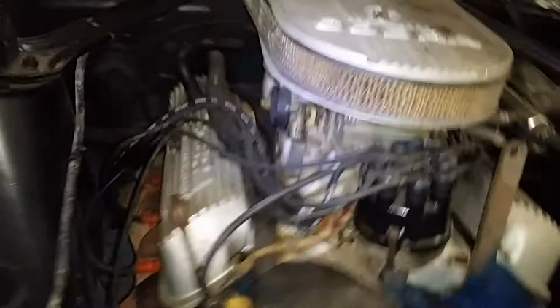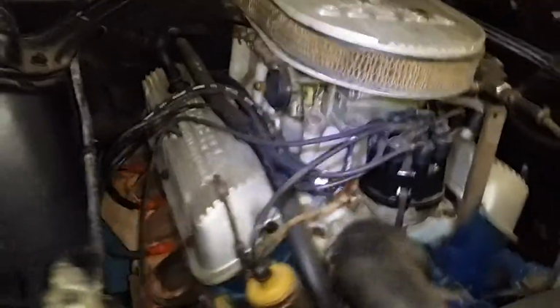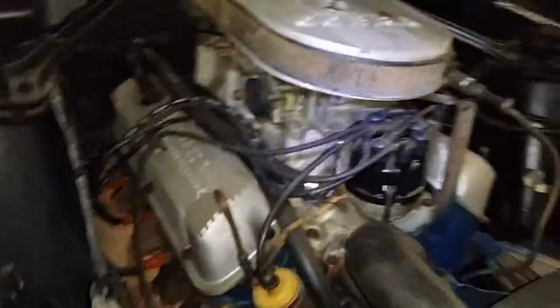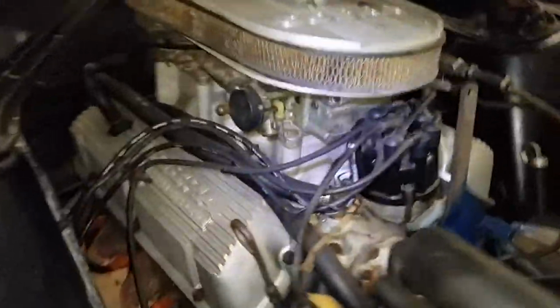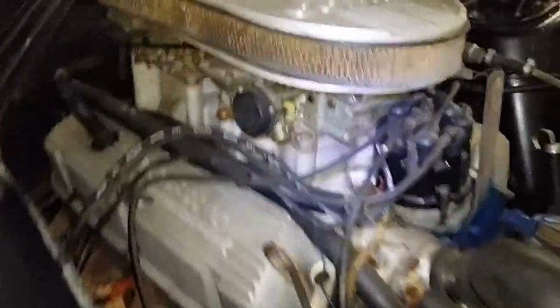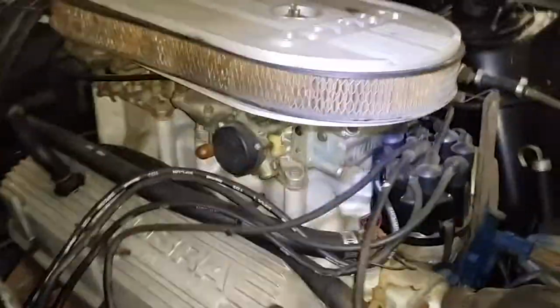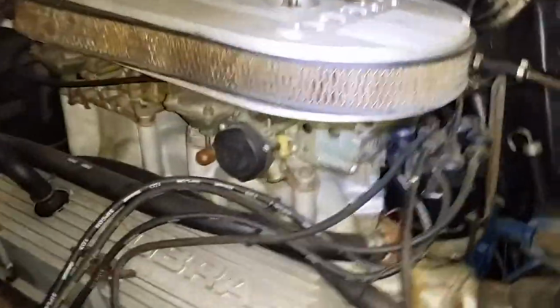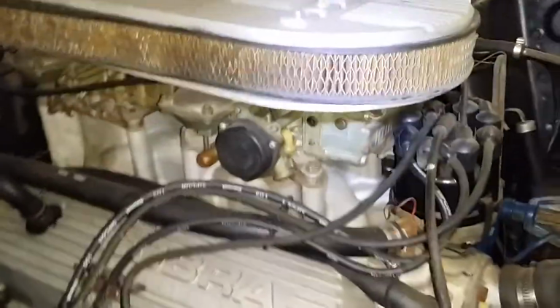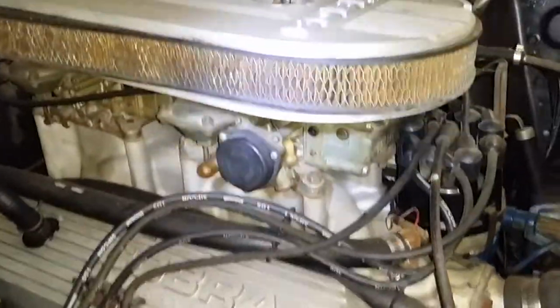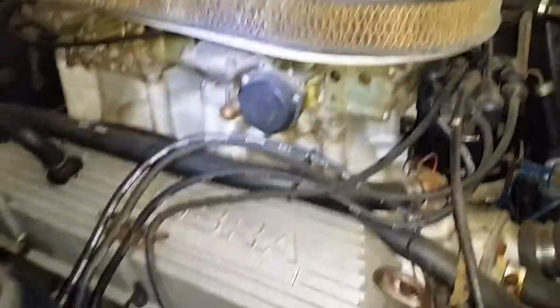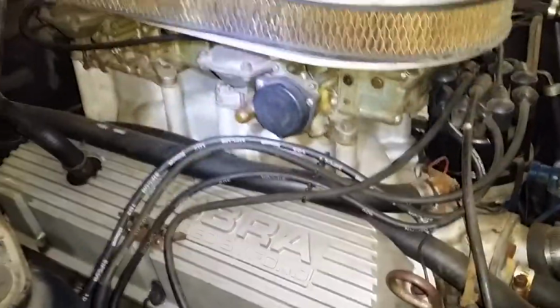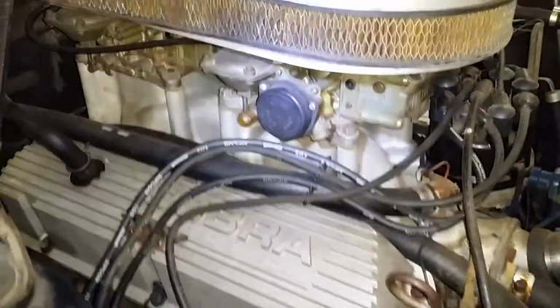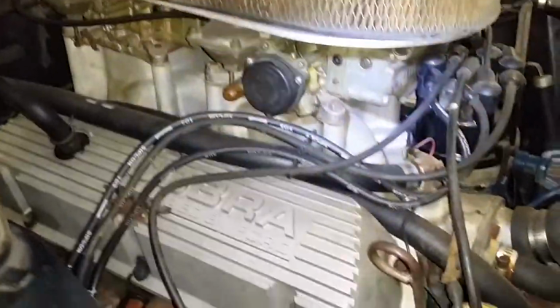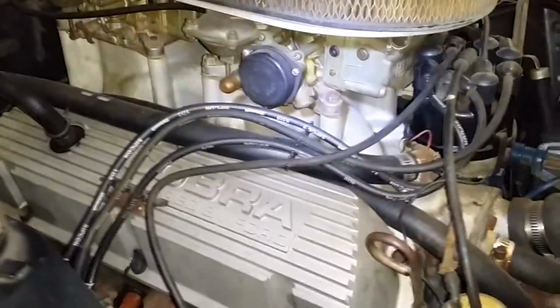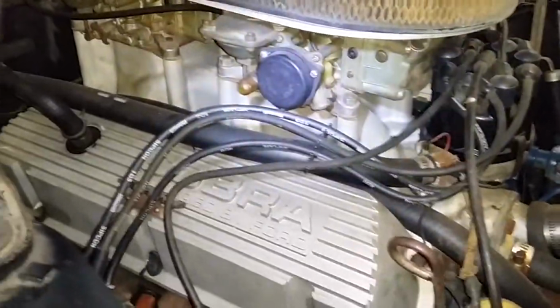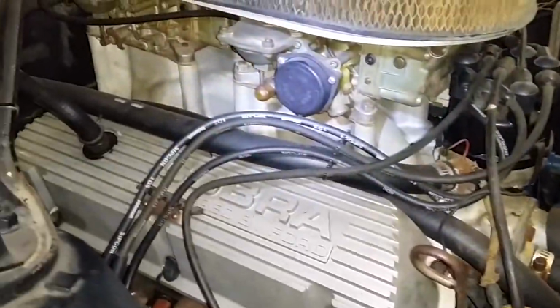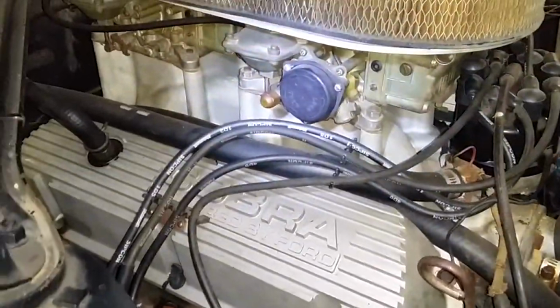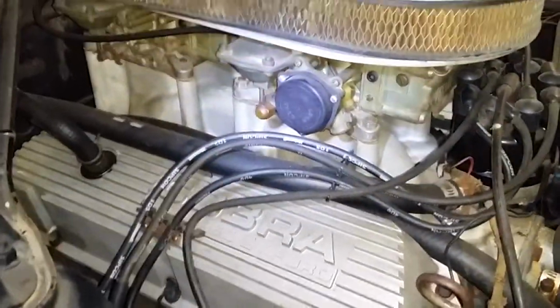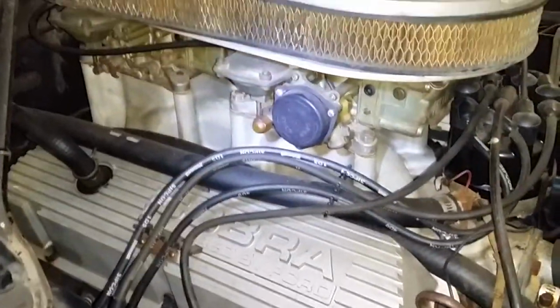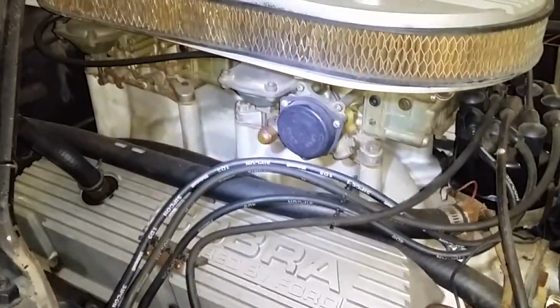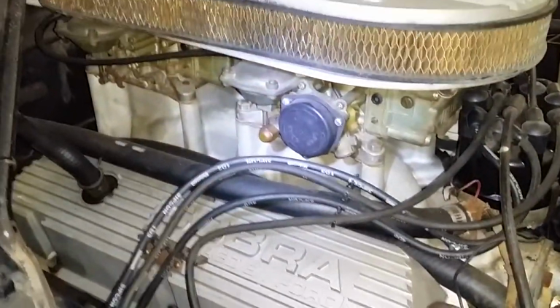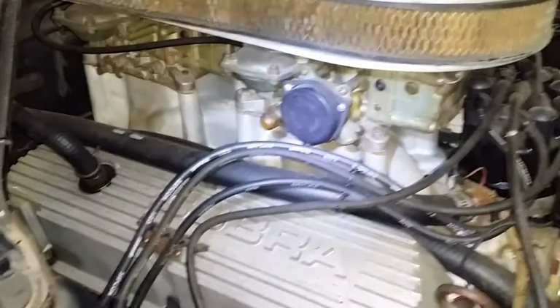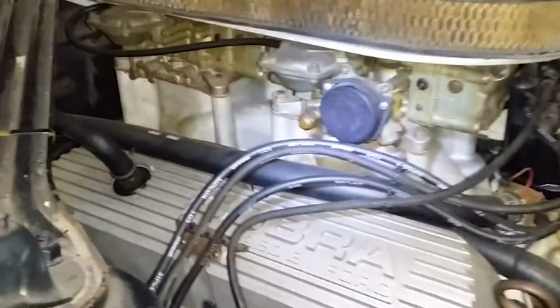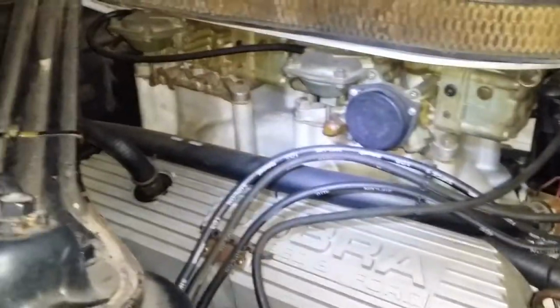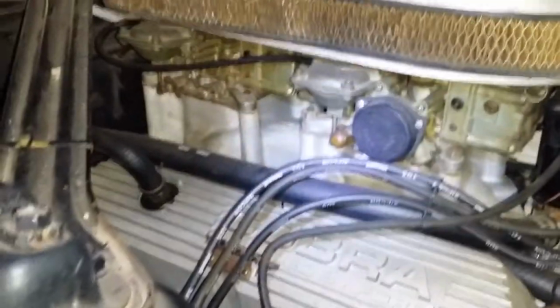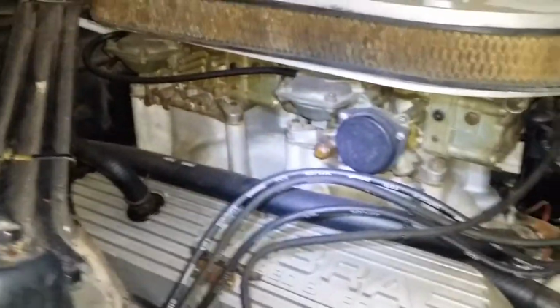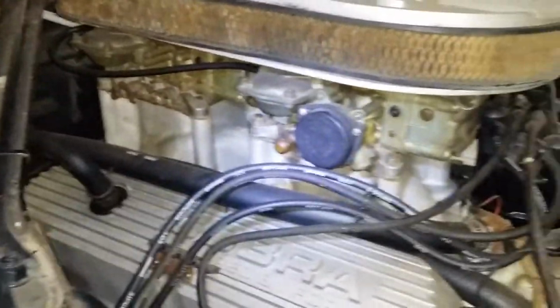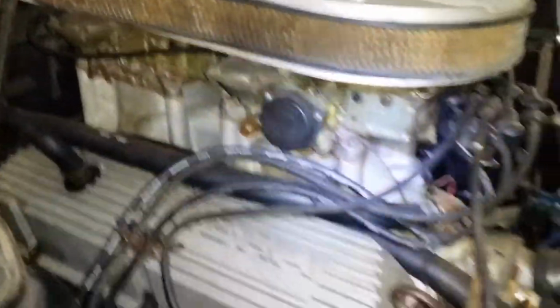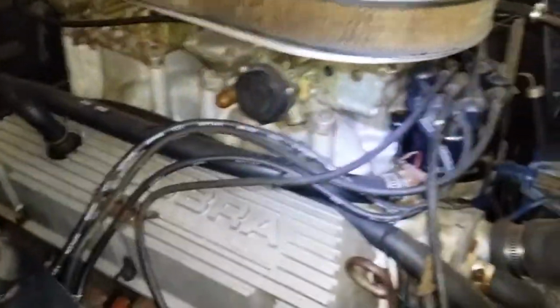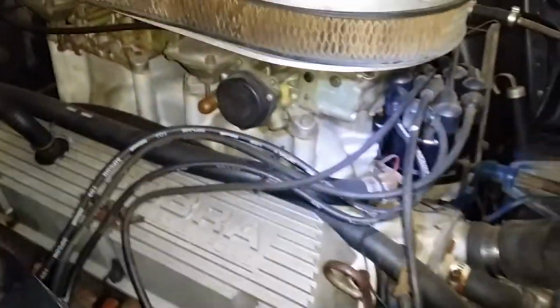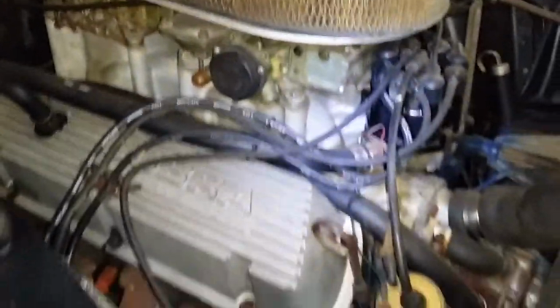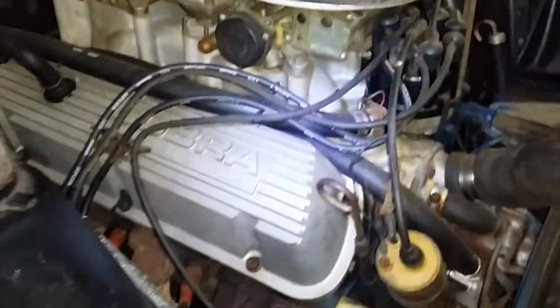This dual quad intake is not a correct setup for the 289 car, so the dual quads are incorrect and so is the intake.